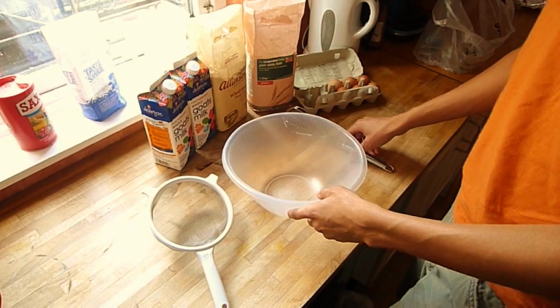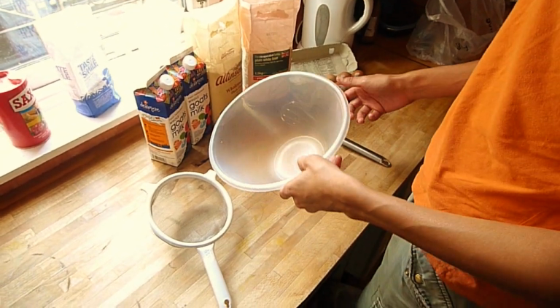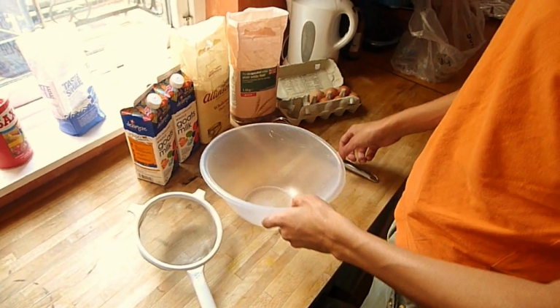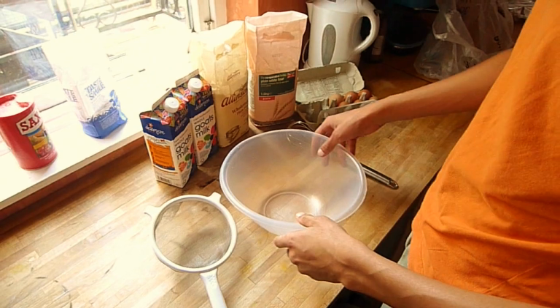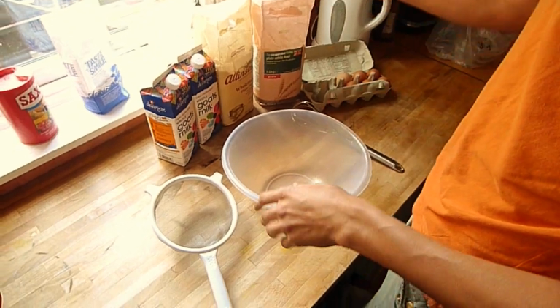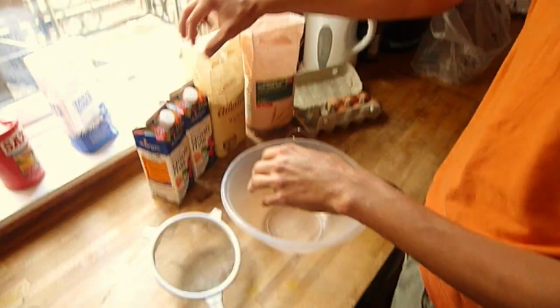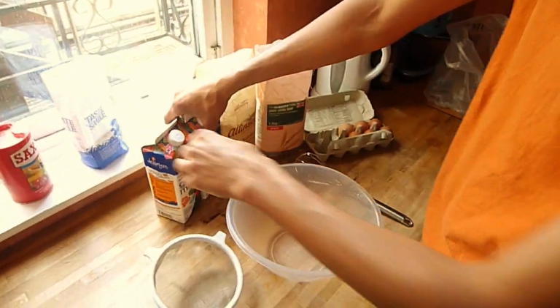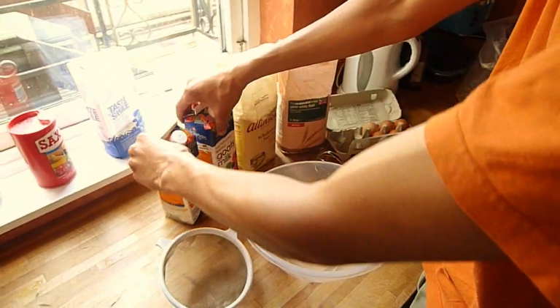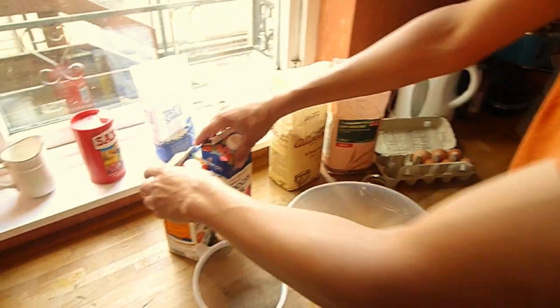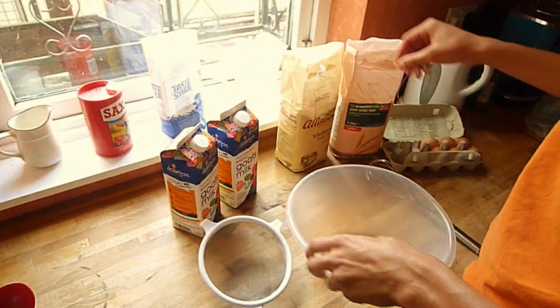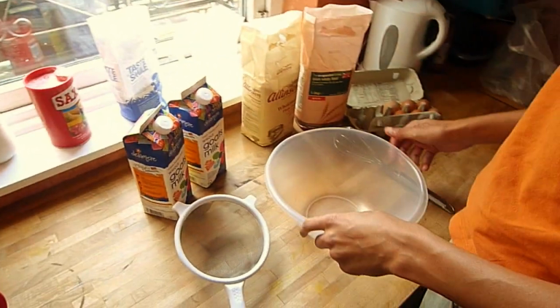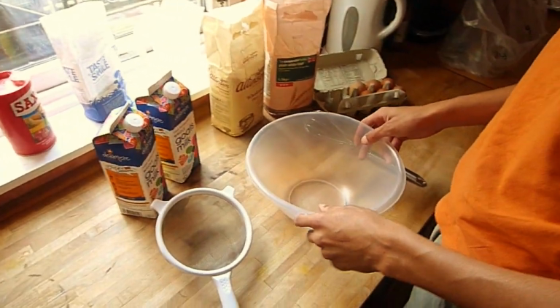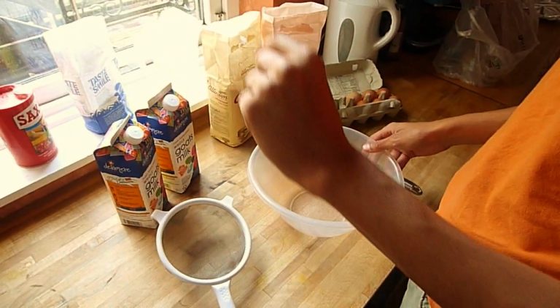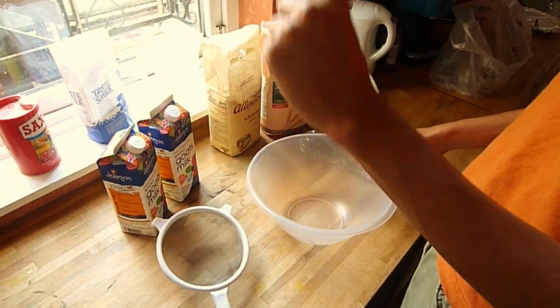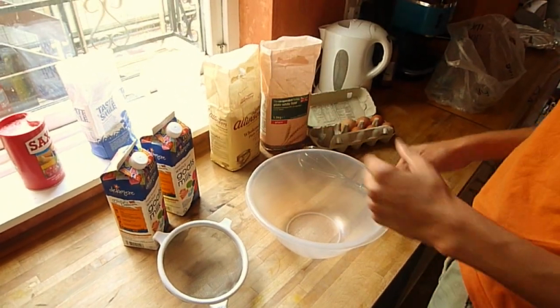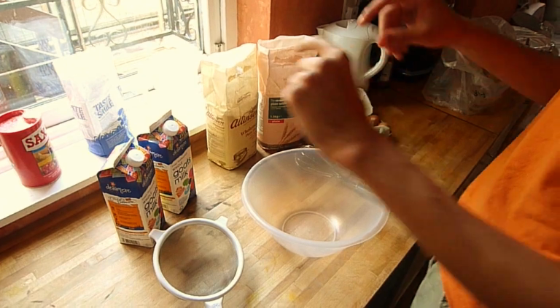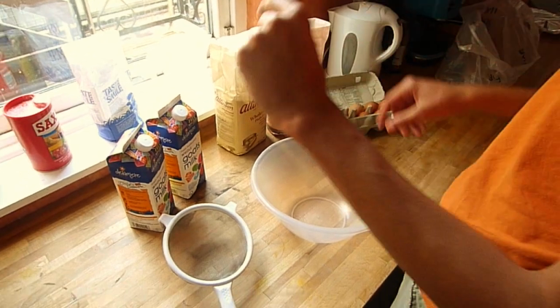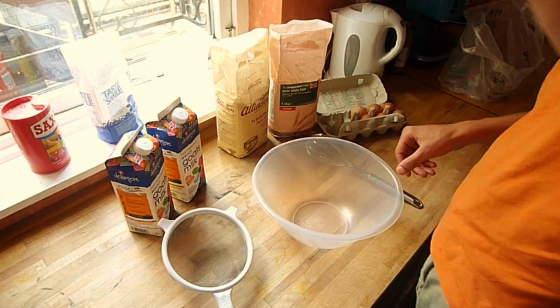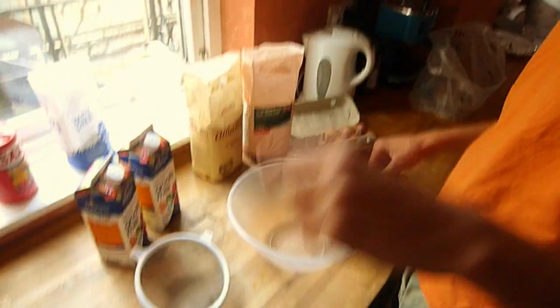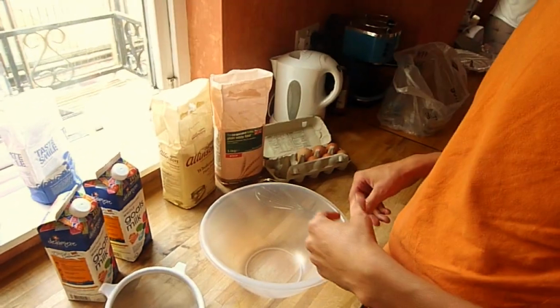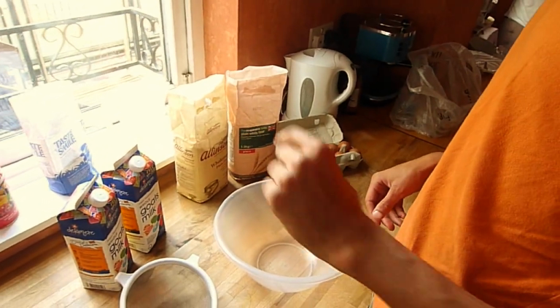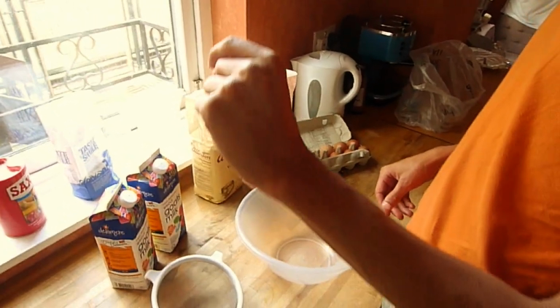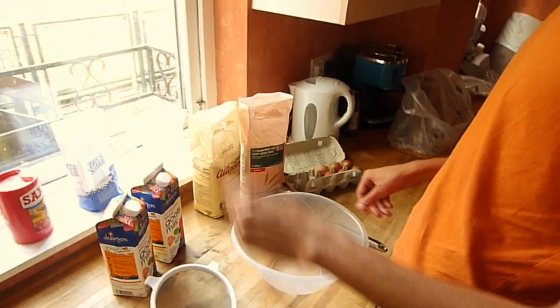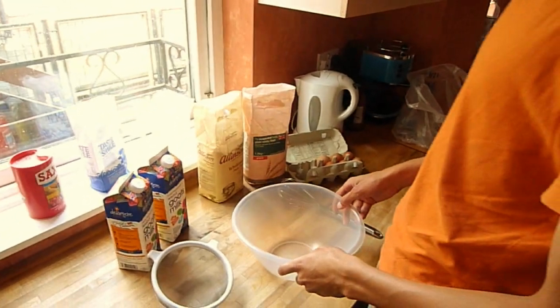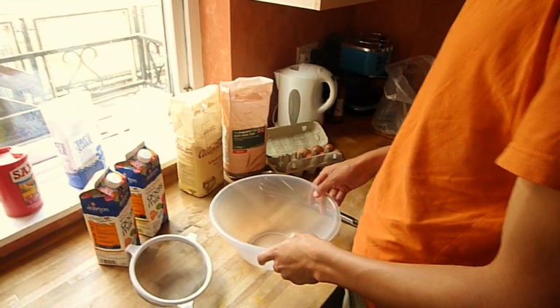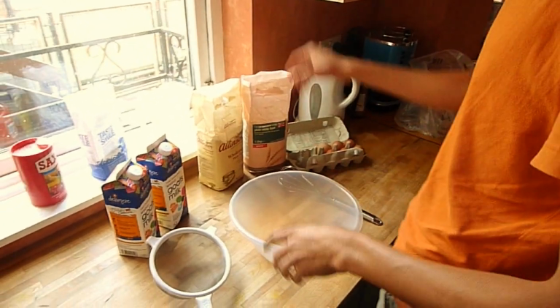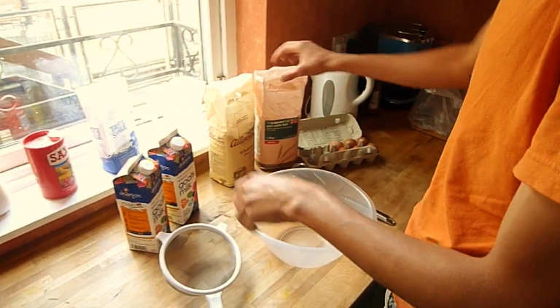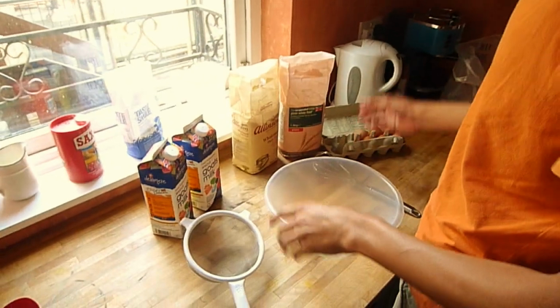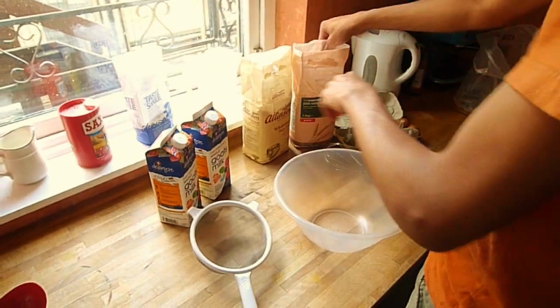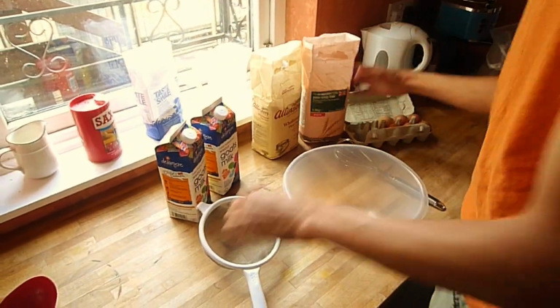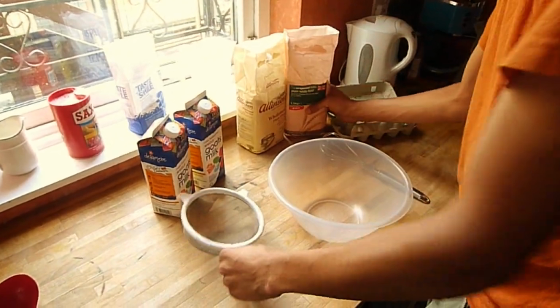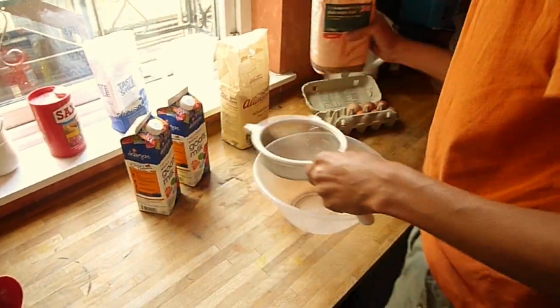Today we're going to make pancakes — British or European style ones that are slightly thick. Not the American really thick ones, but not the really thin ones either. British style ones.